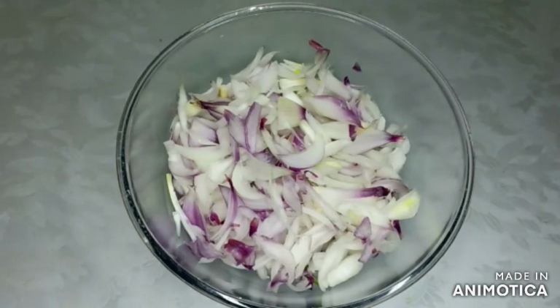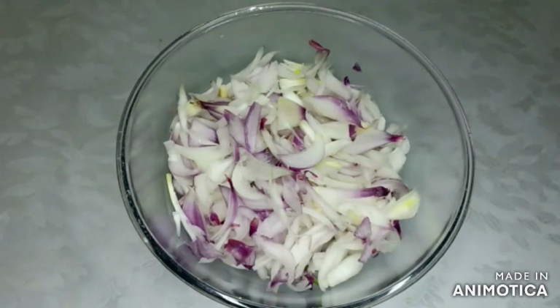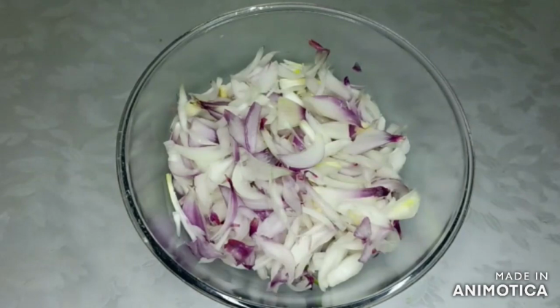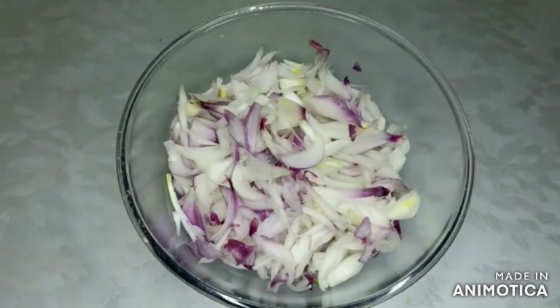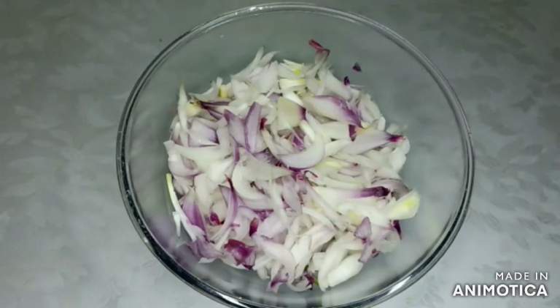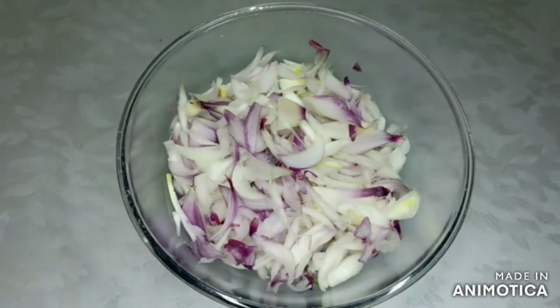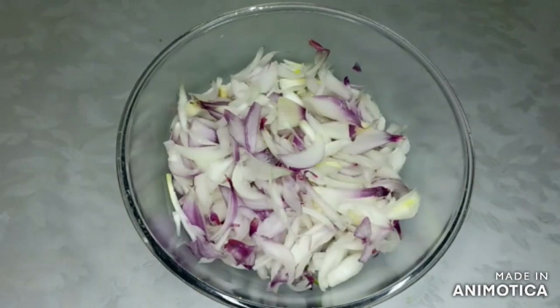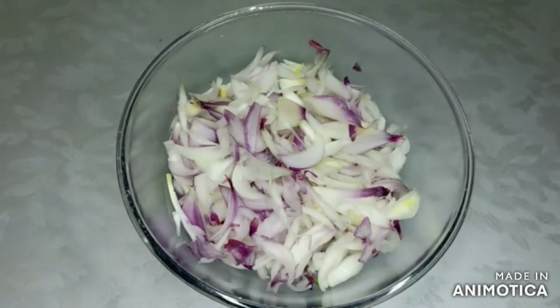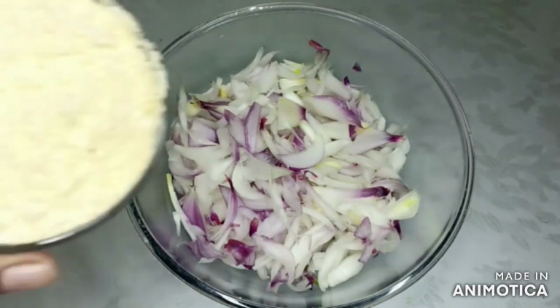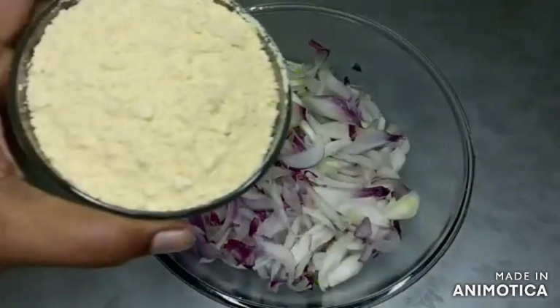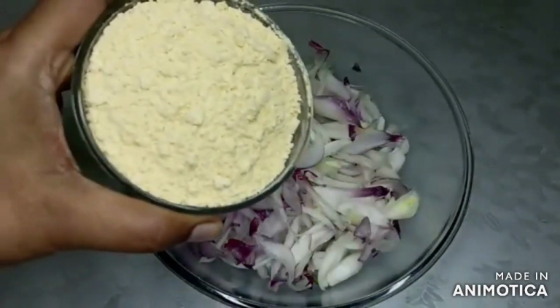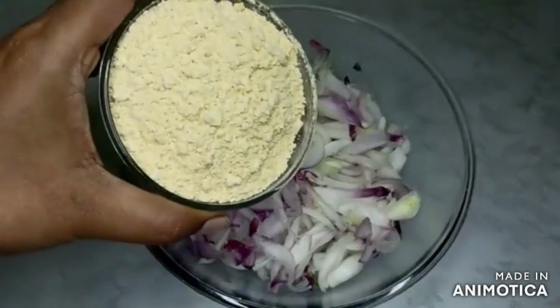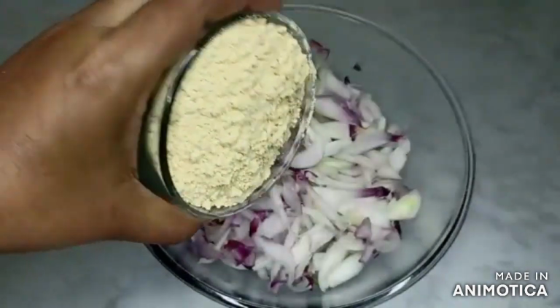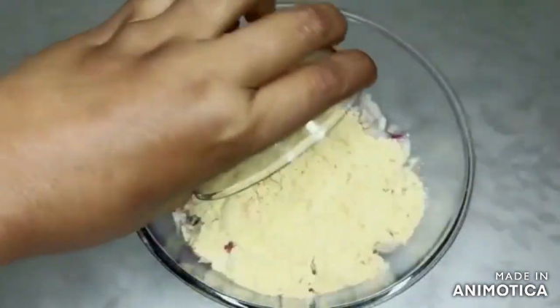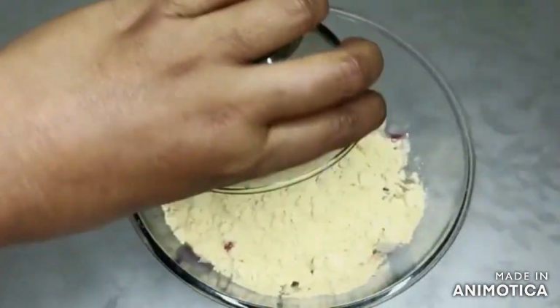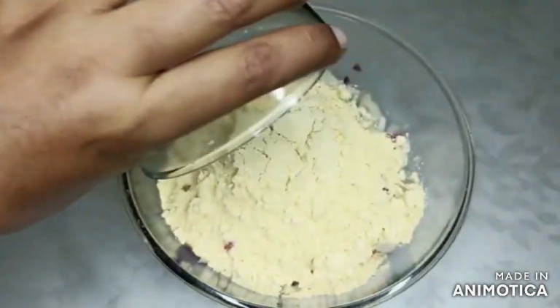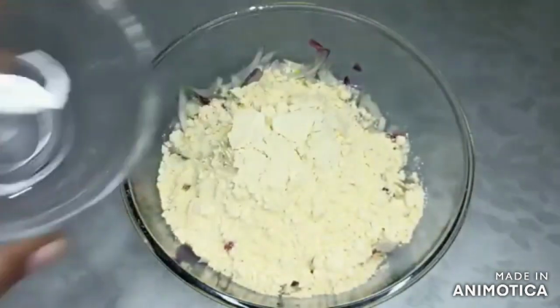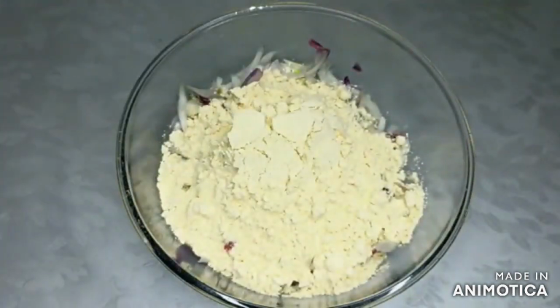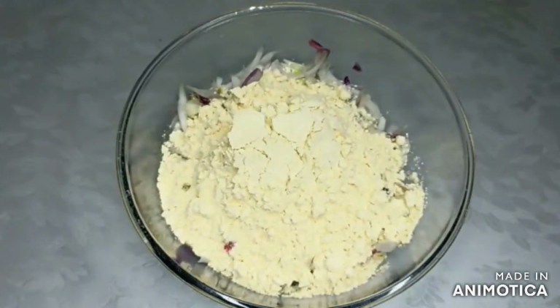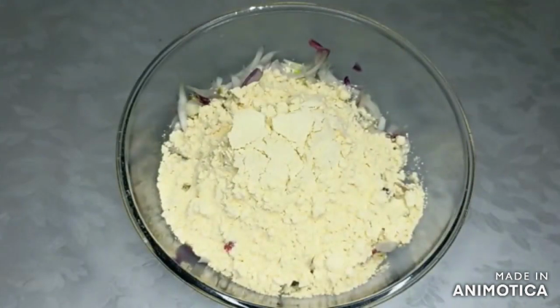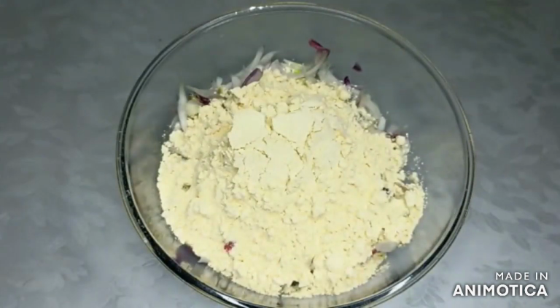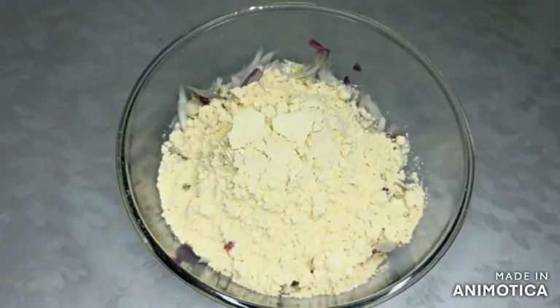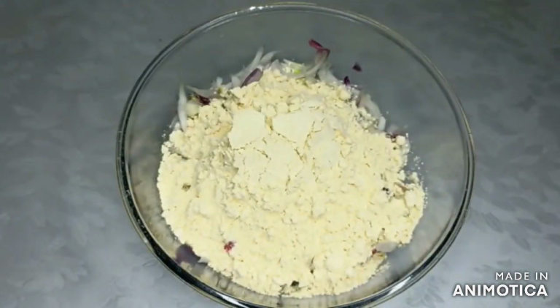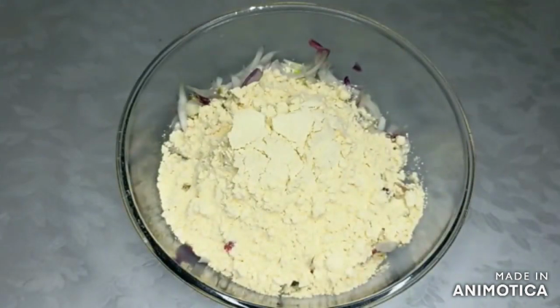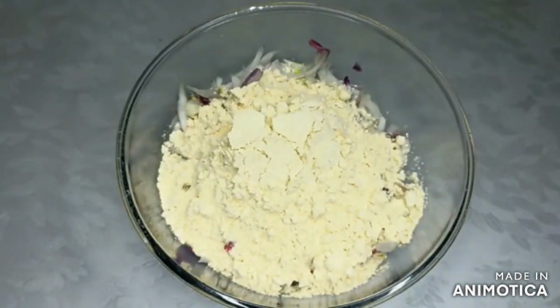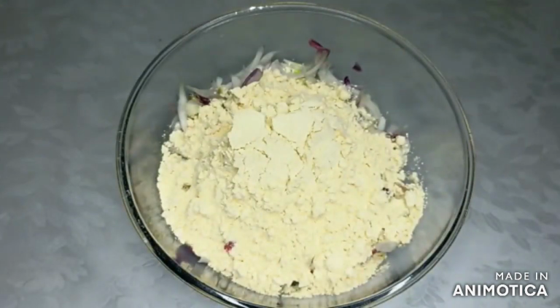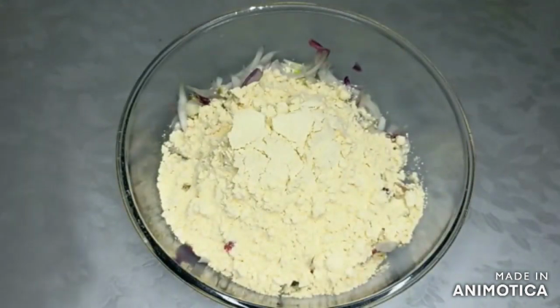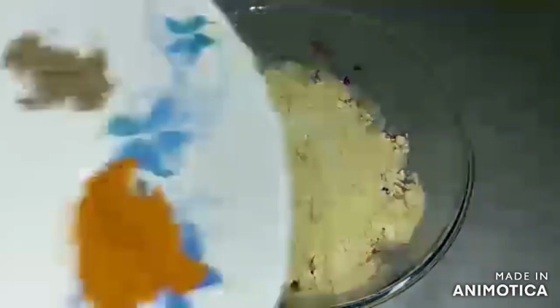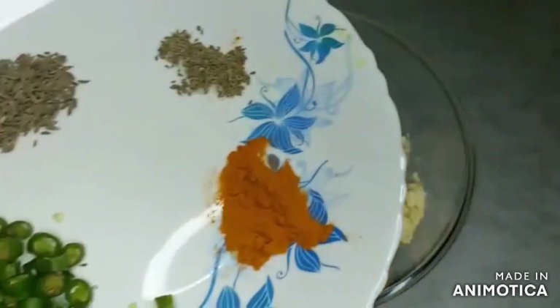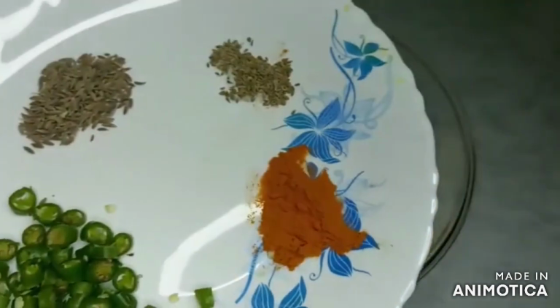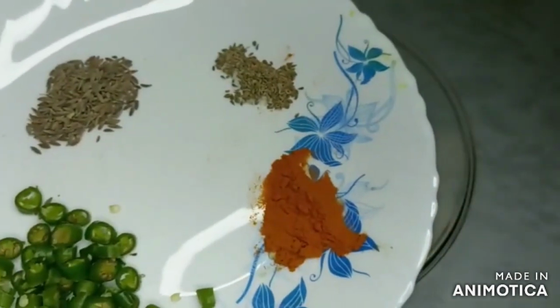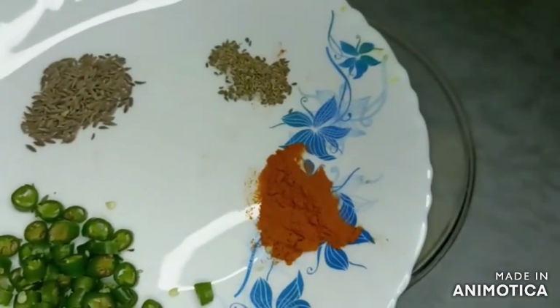For this, I am going to cut the ingredients and cut them. We will add a bit in it. Now we will add a little sauce here.